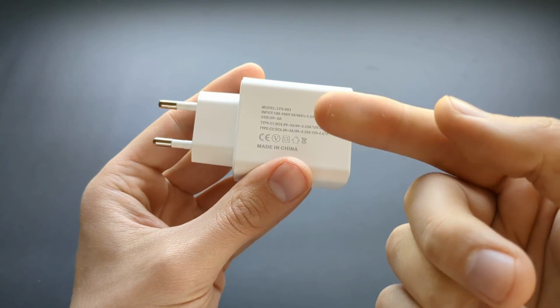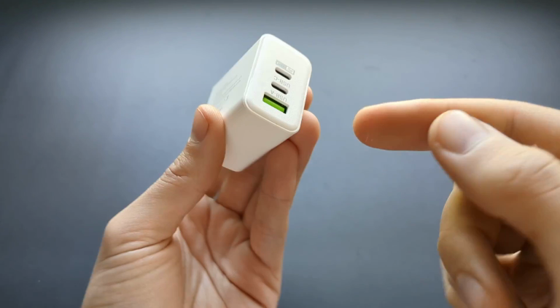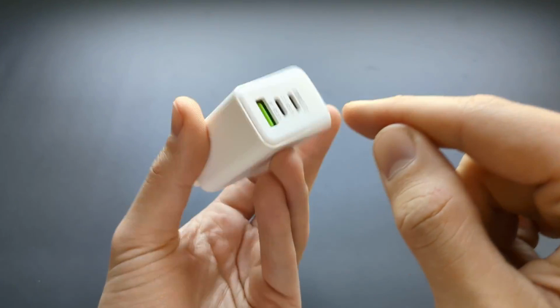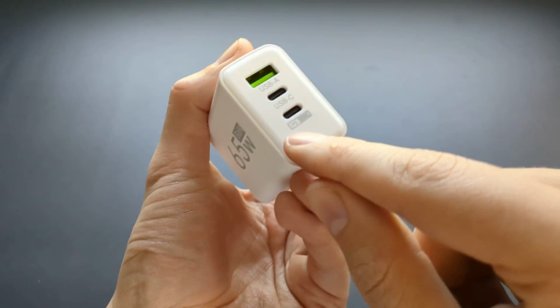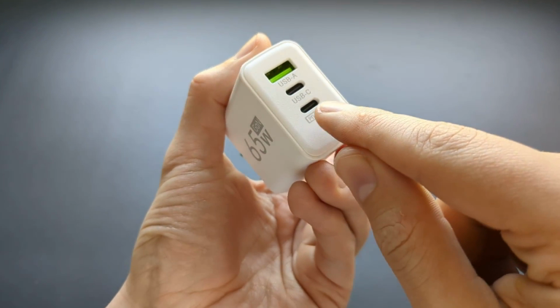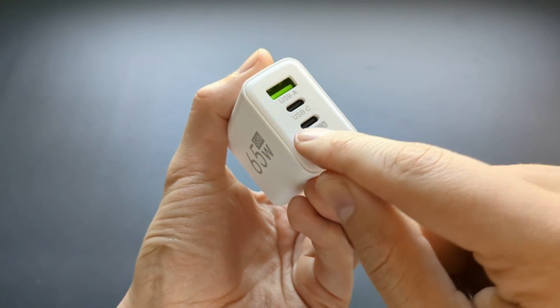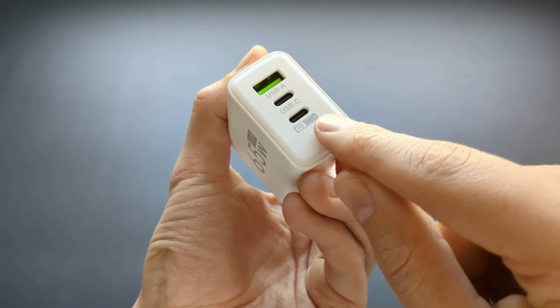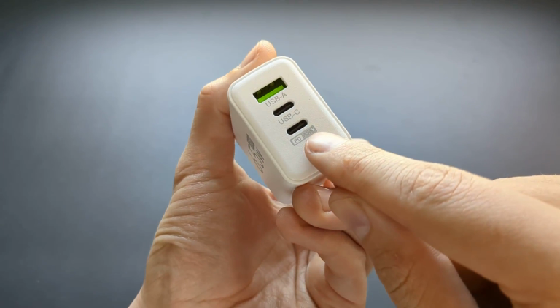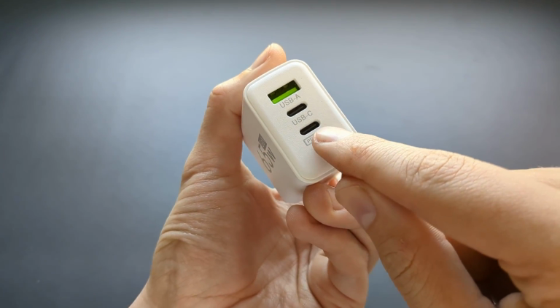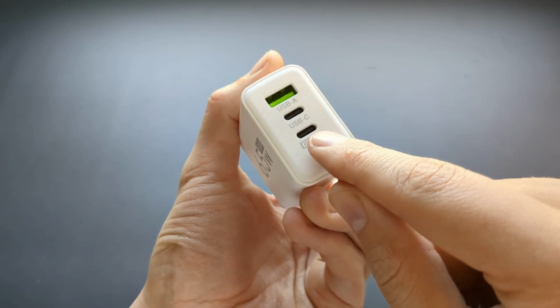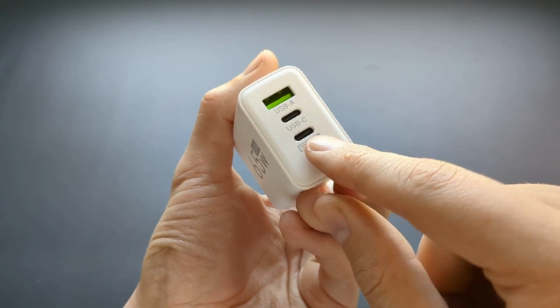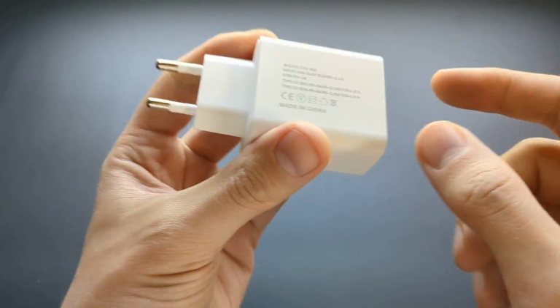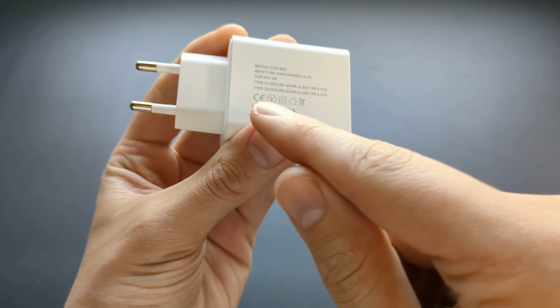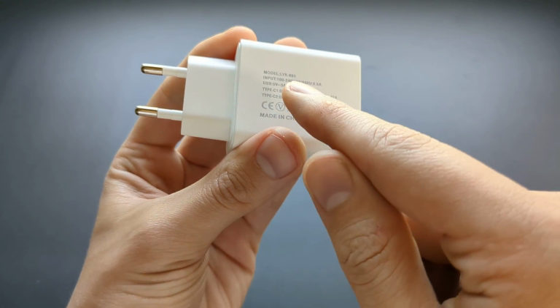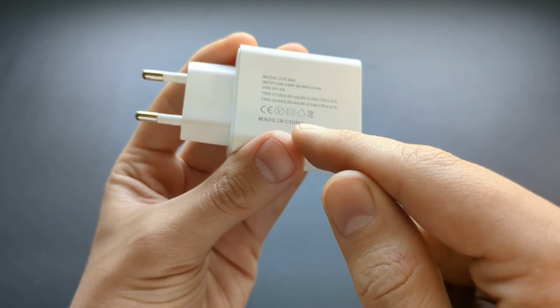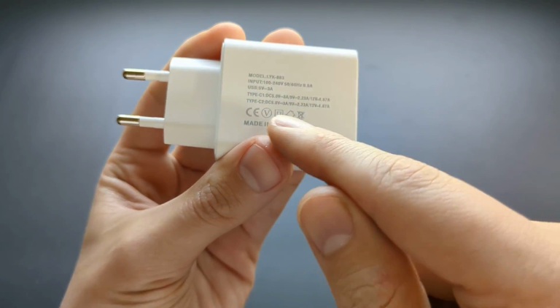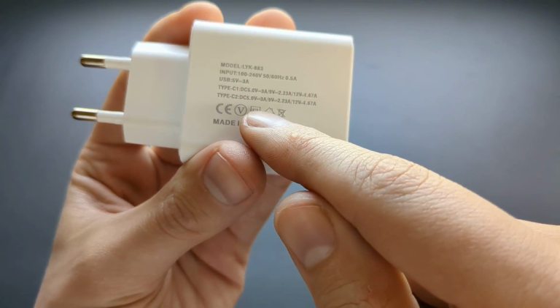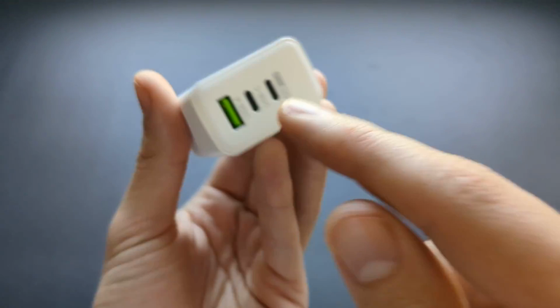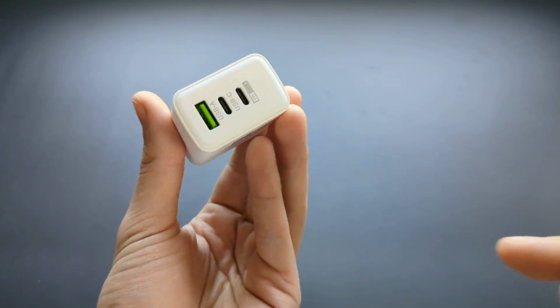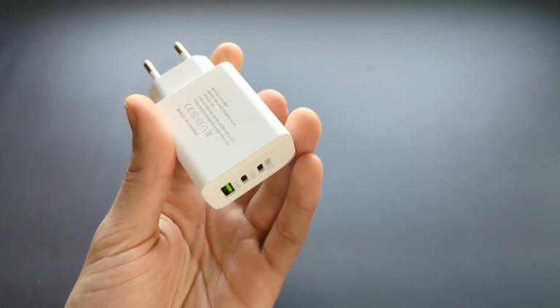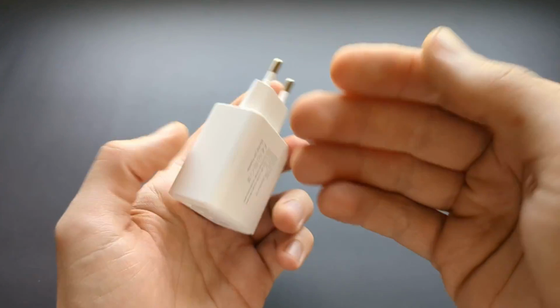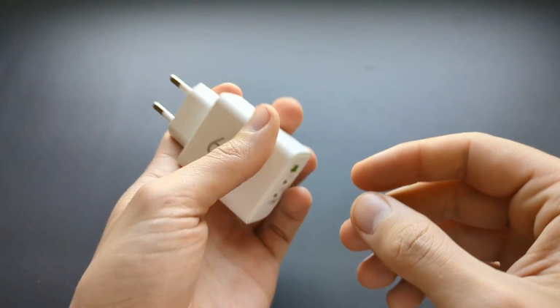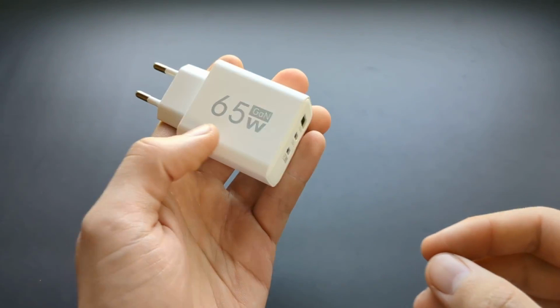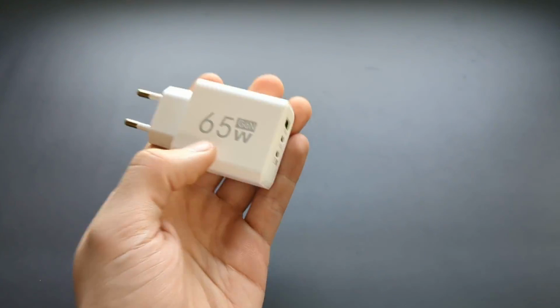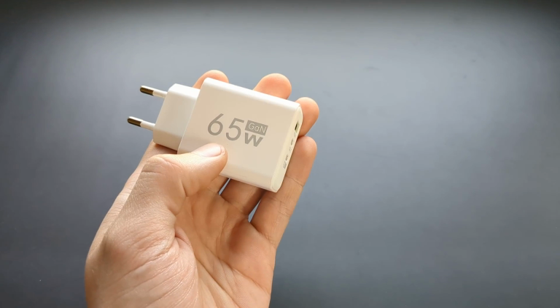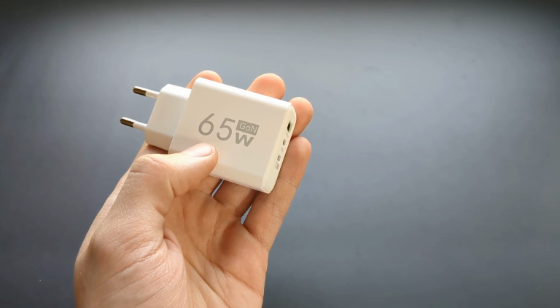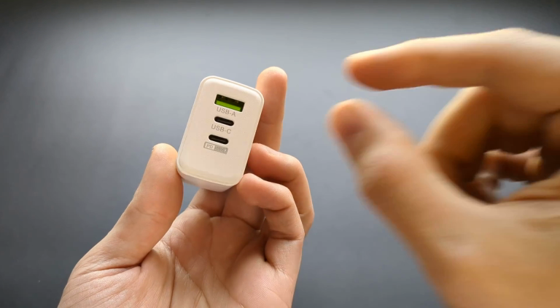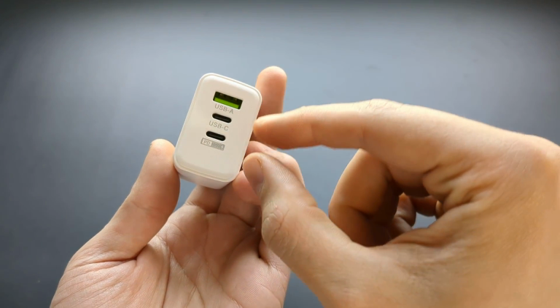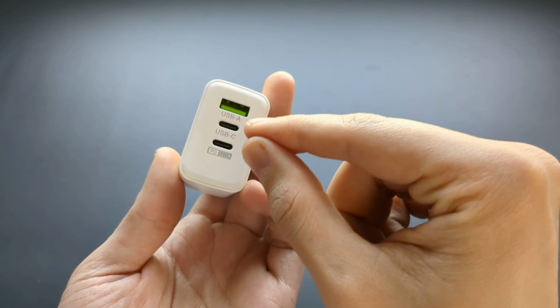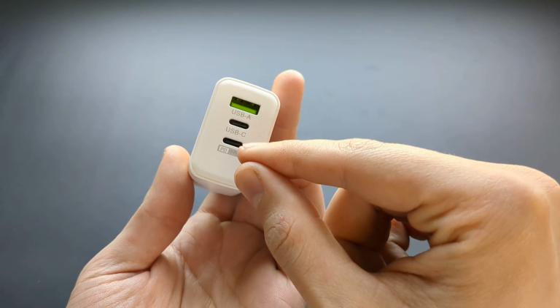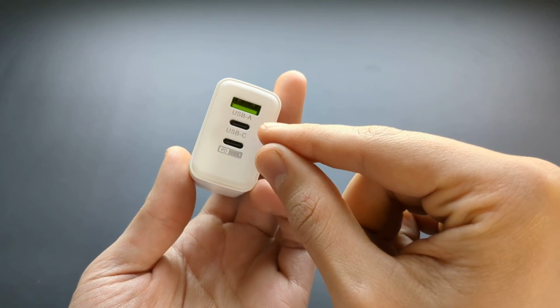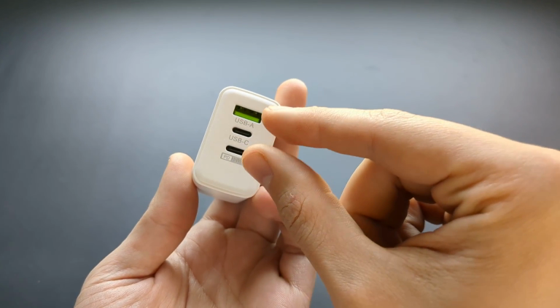From my testing, if you actually use only one port — the power delivery fastest one — it maxes out at two amps, not three amps. So this is complete garbage, a scam and lies.